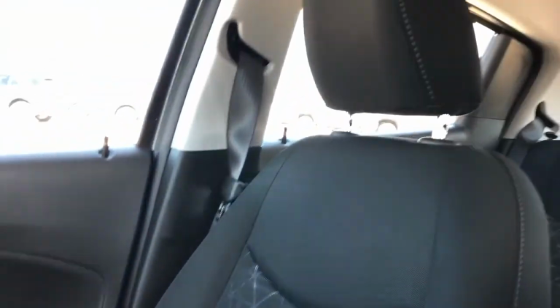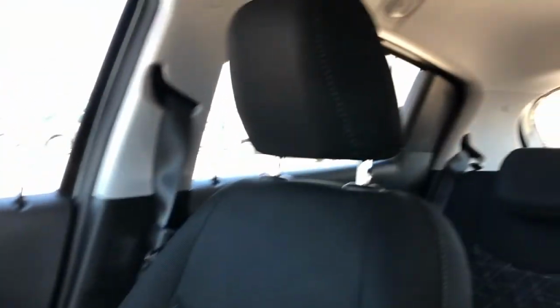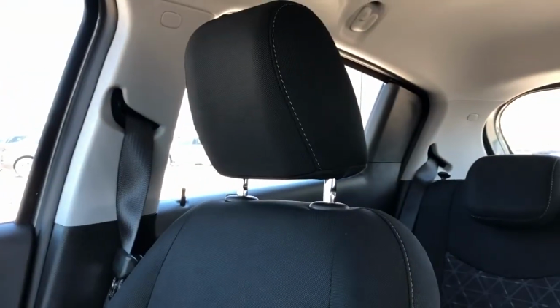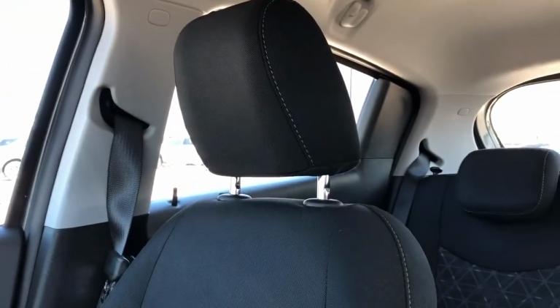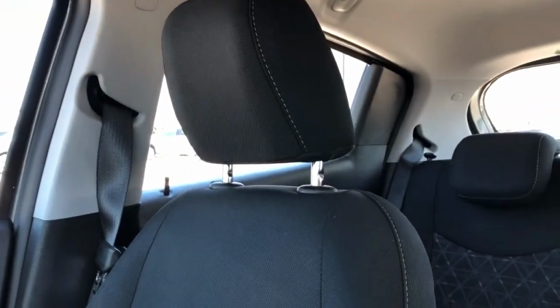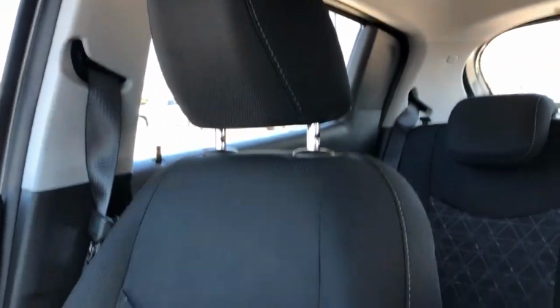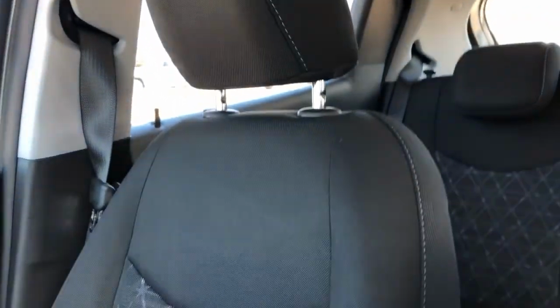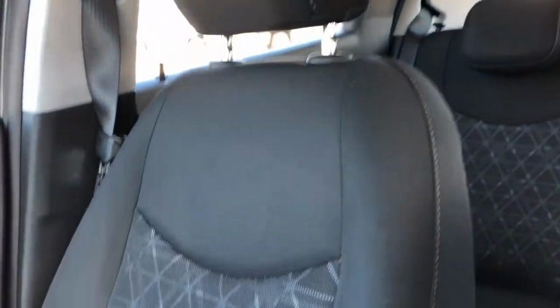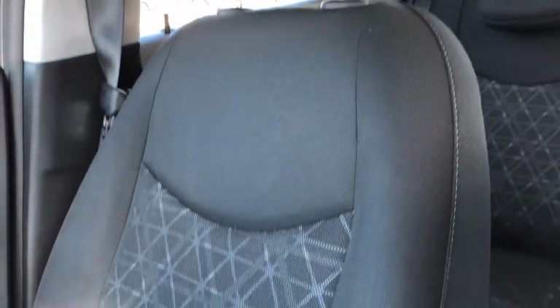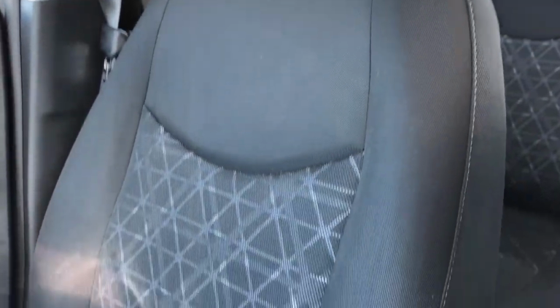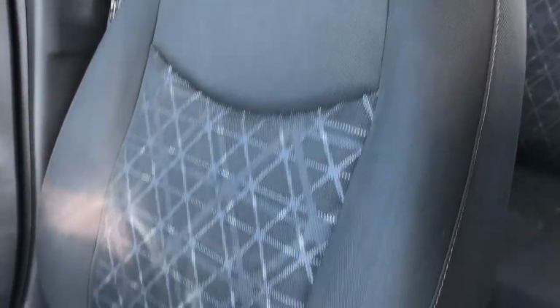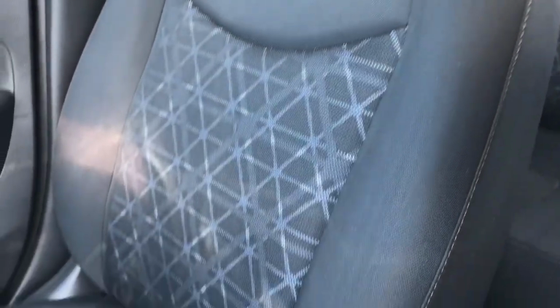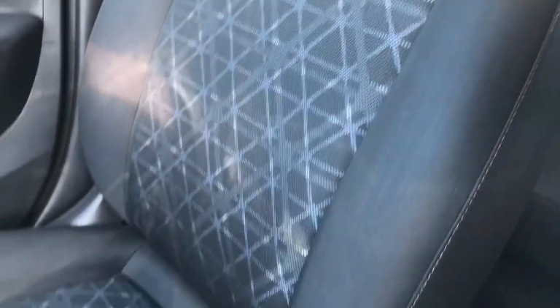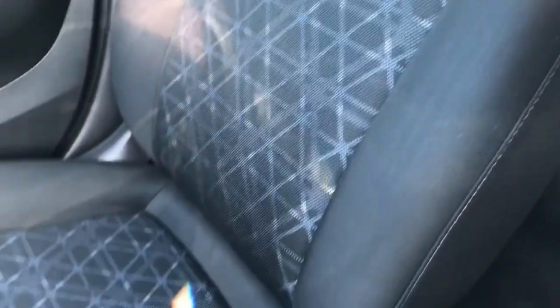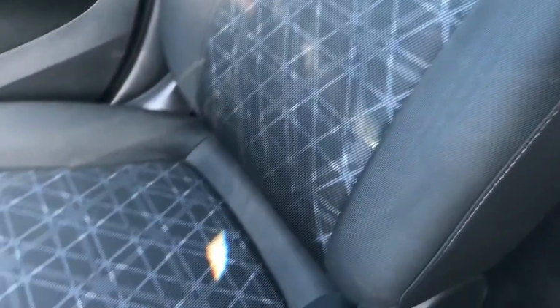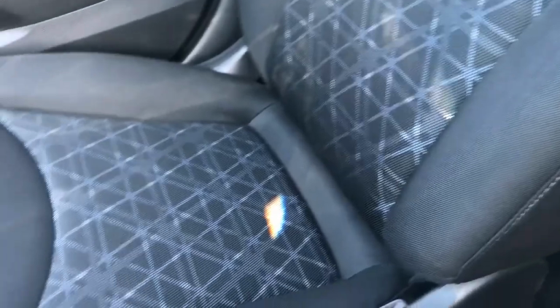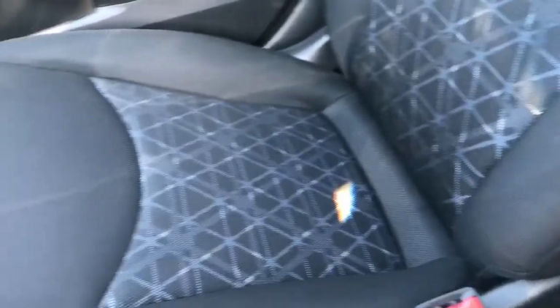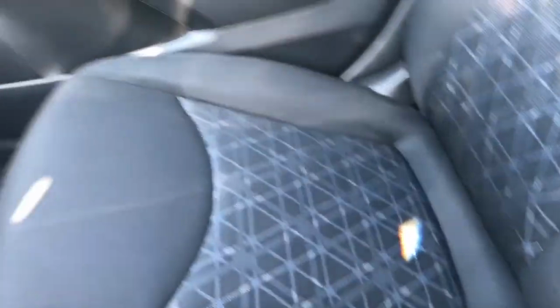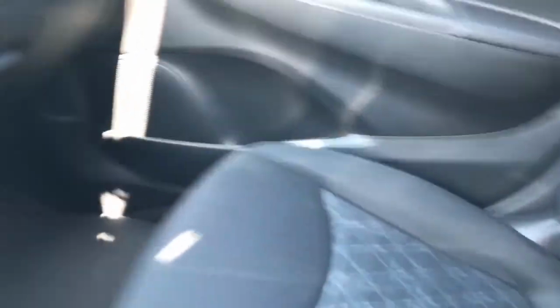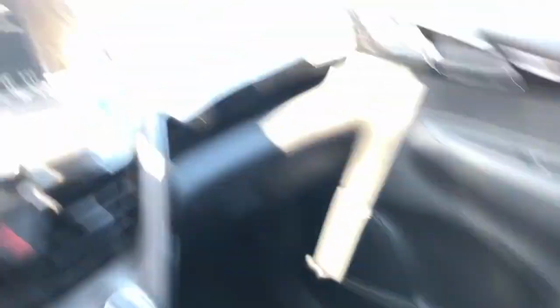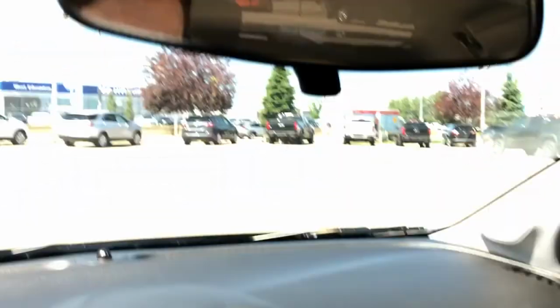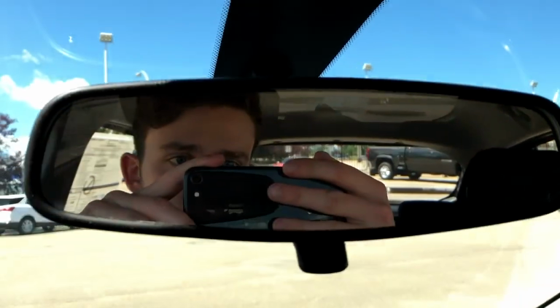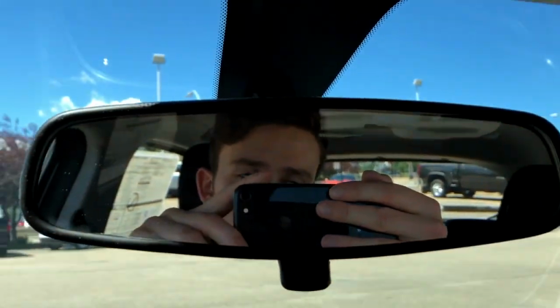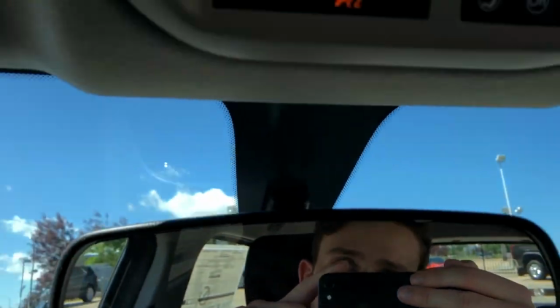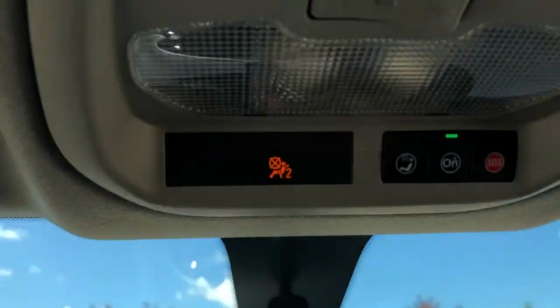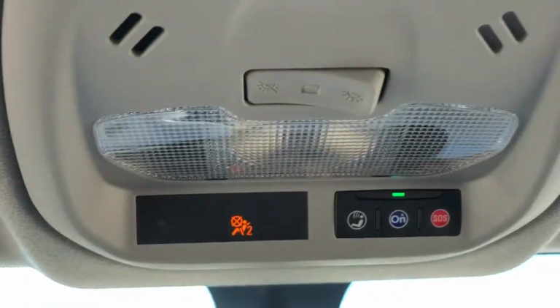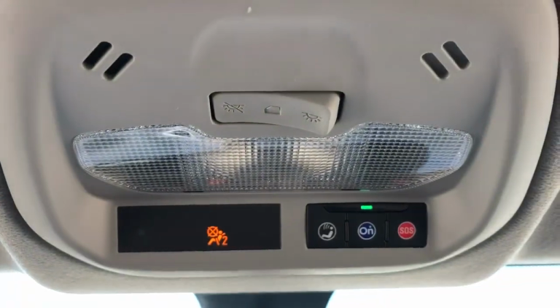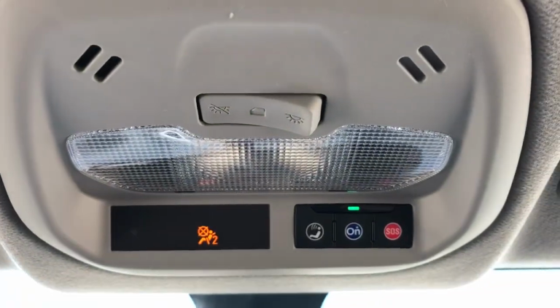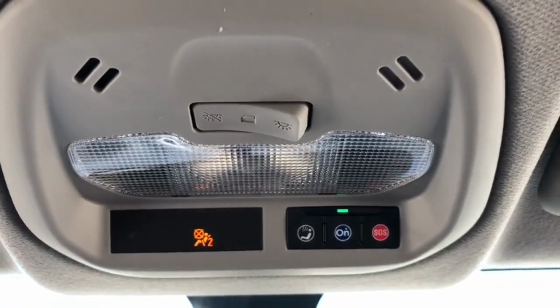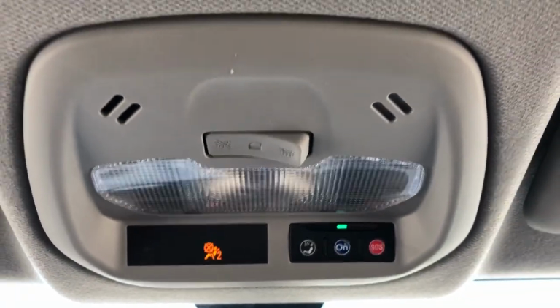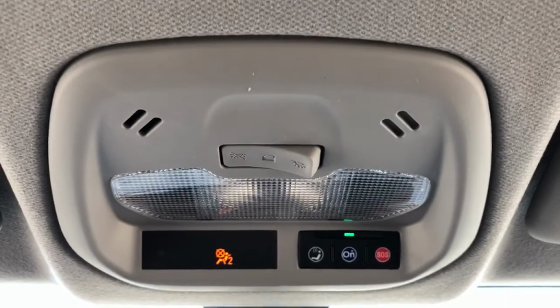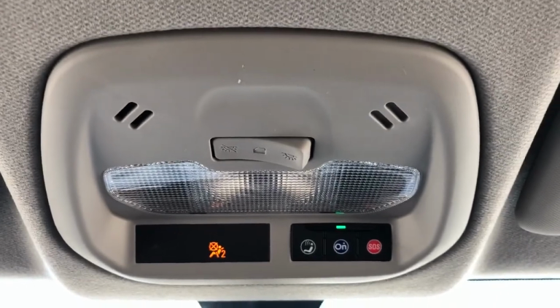The front seats are featured in black fabric, with our tech pattern in the lower portion of the seat. And above the rearview mirror, we have our OnStar controls, dome lights, and dome light settings.